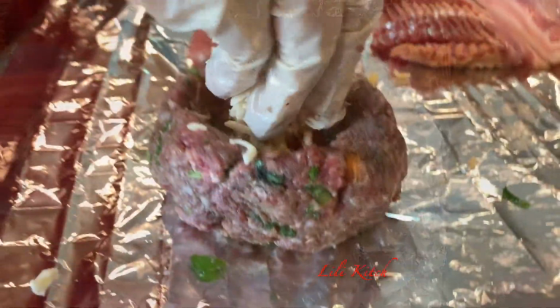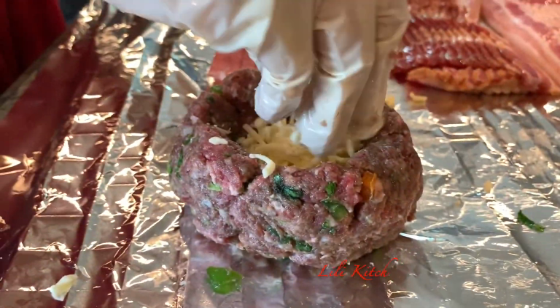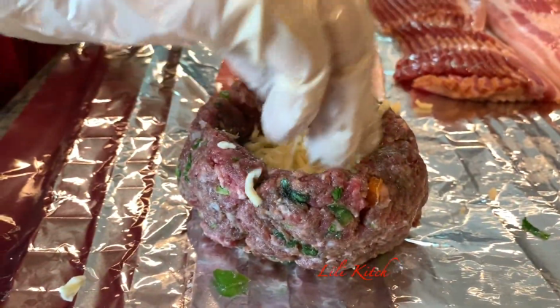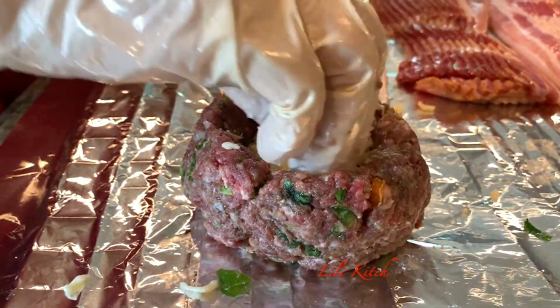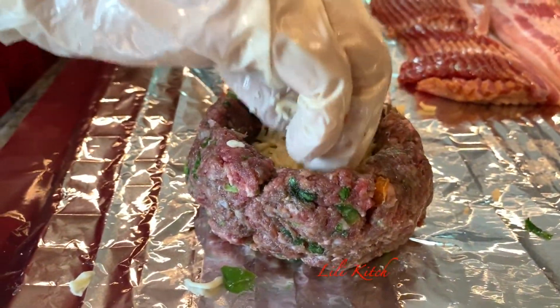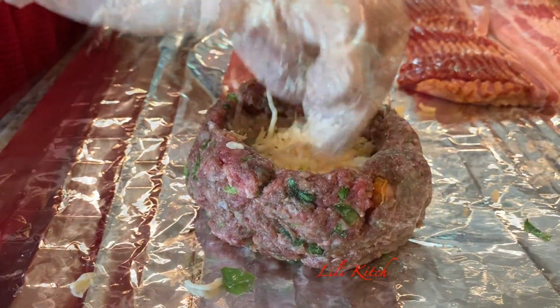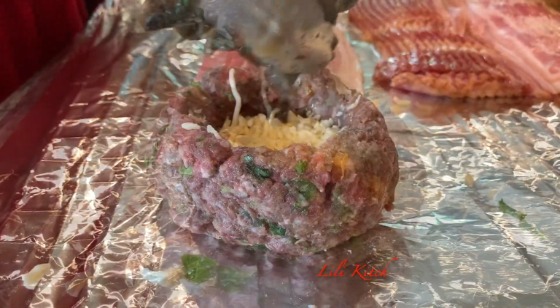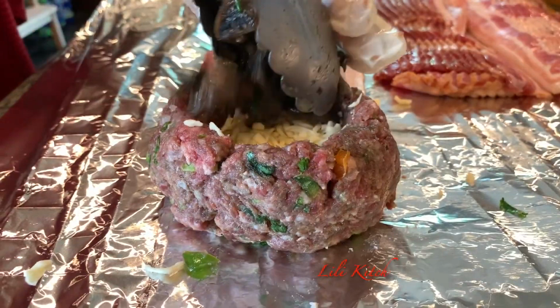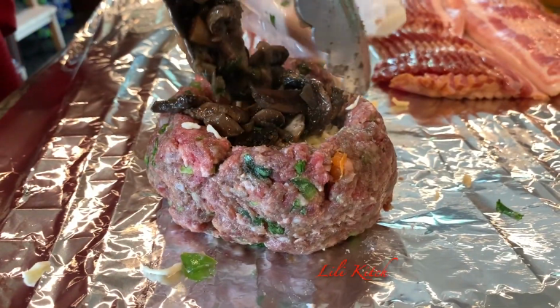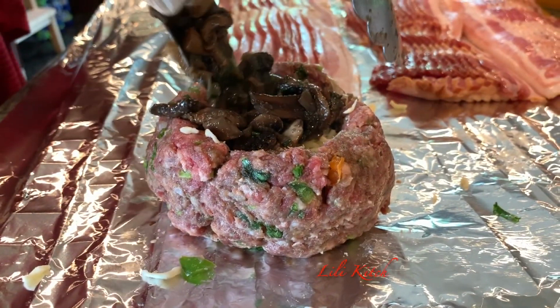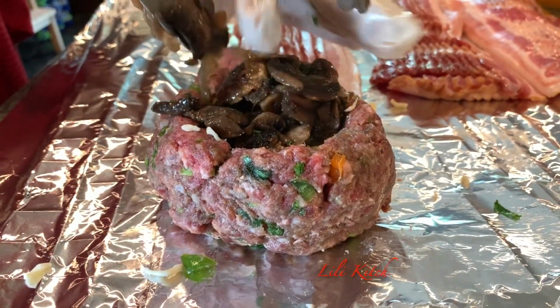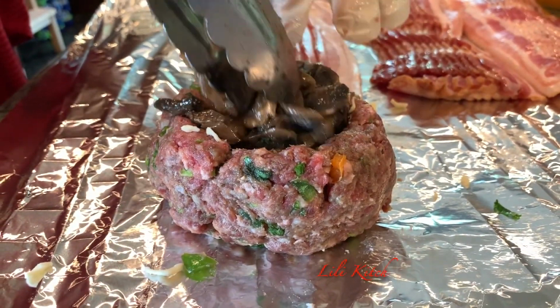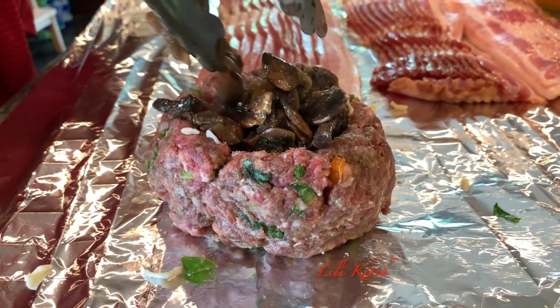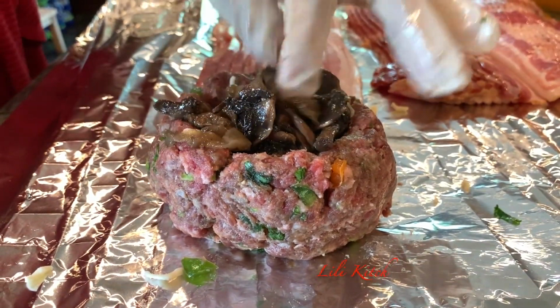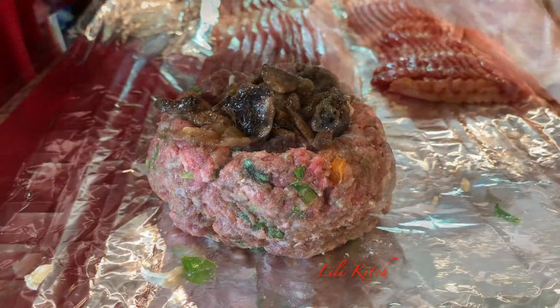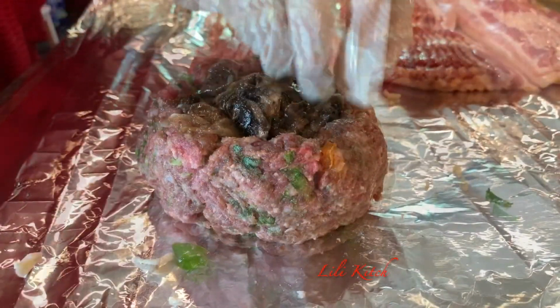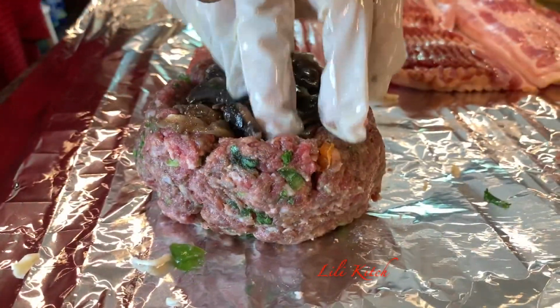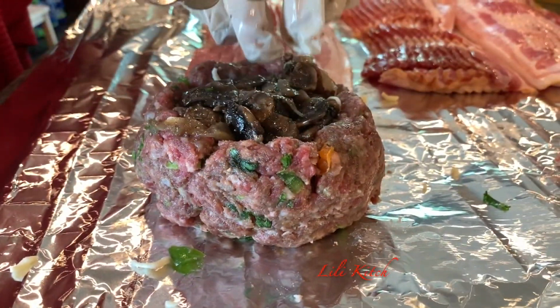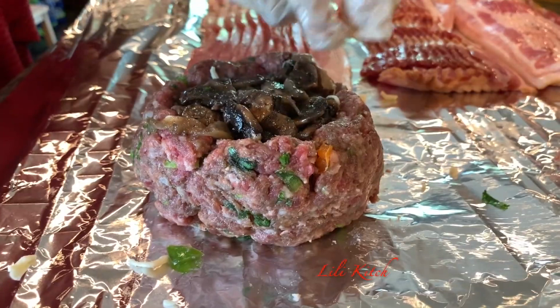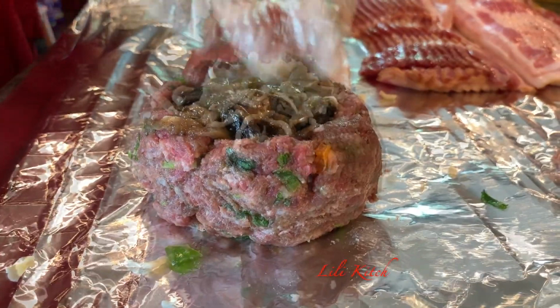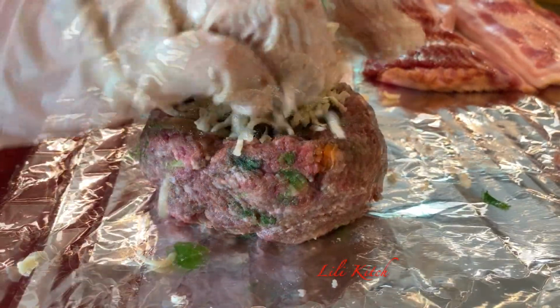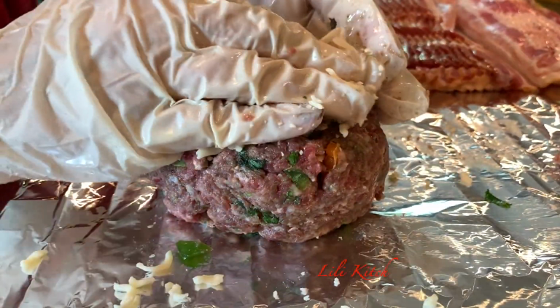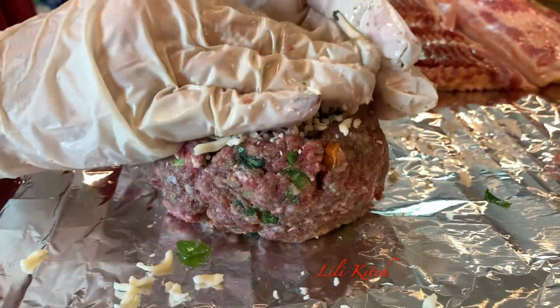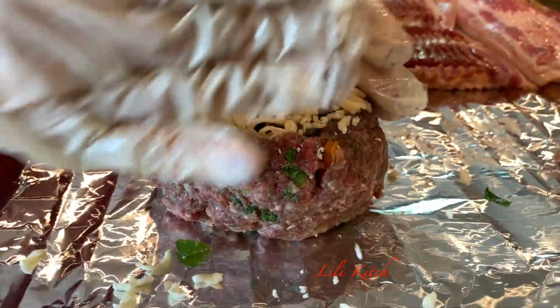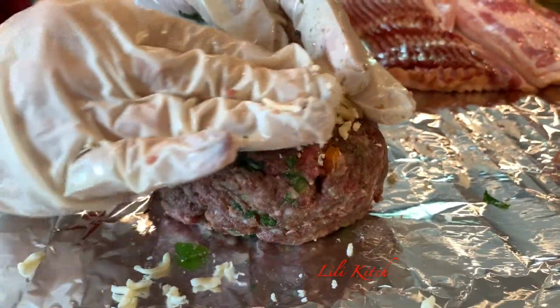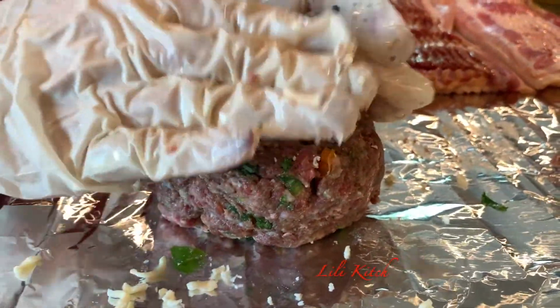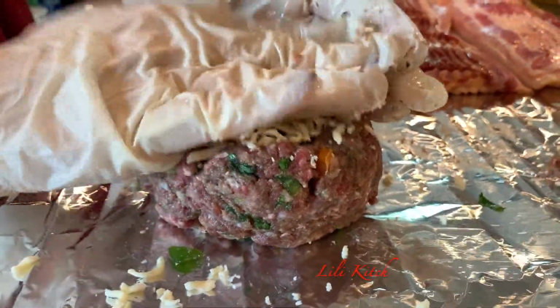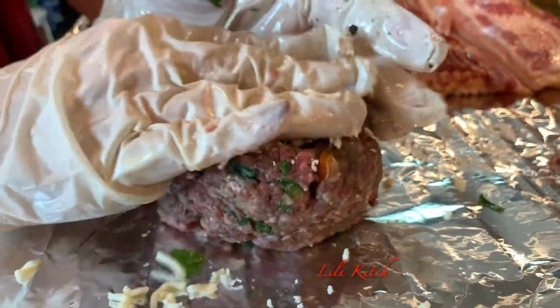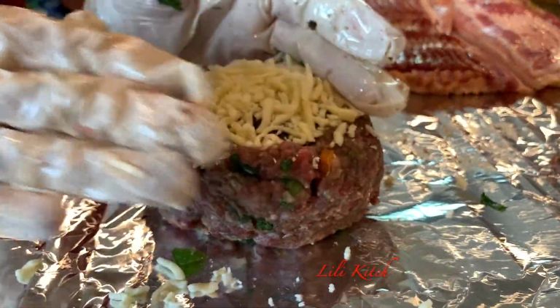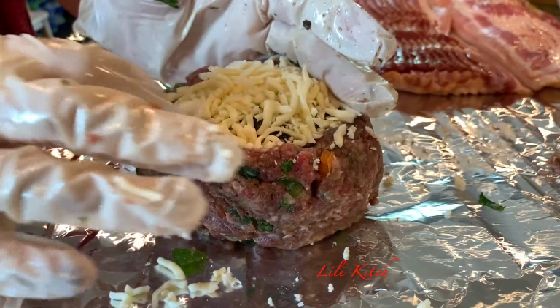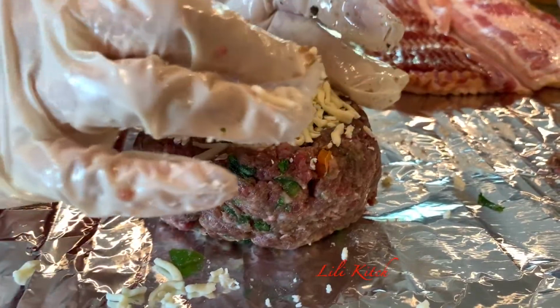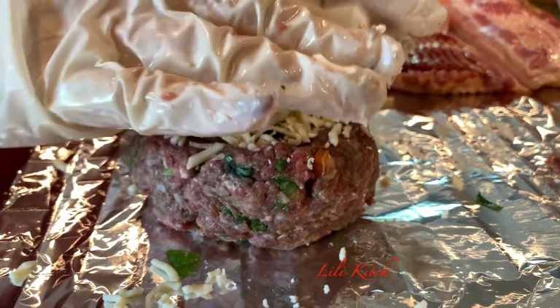Time to start layering our medallions. We are going to start out with some melting cheese, then some of our mushroom concoction, and some more cheese. You can never go wrong with this beautiful melting cheese.